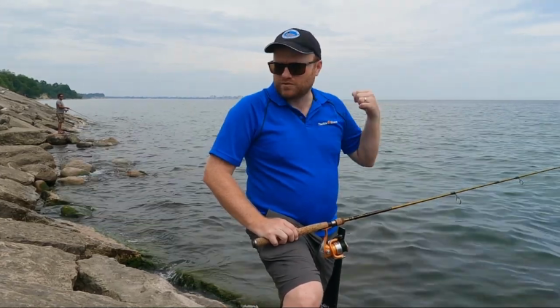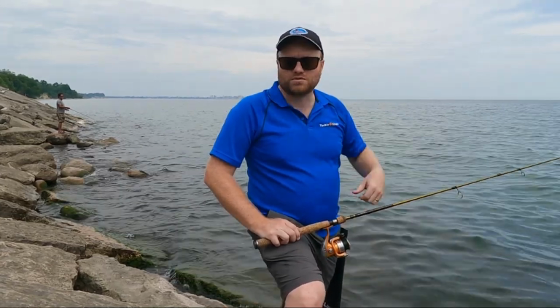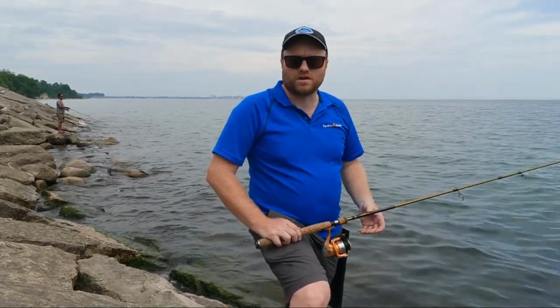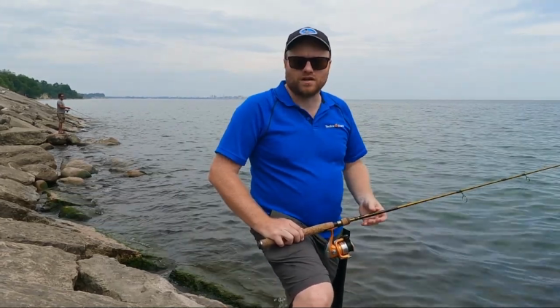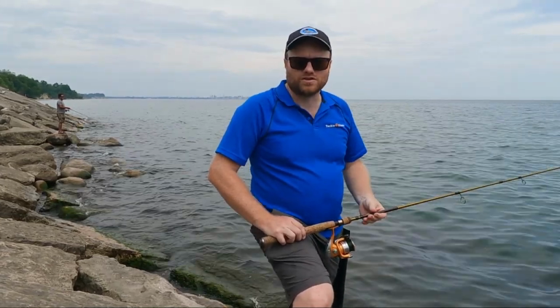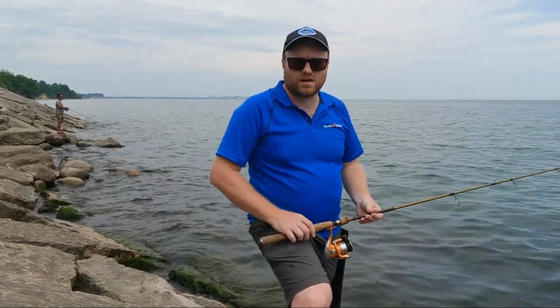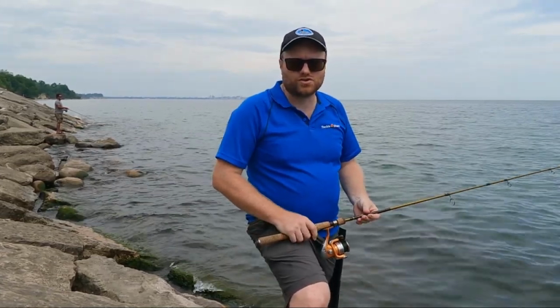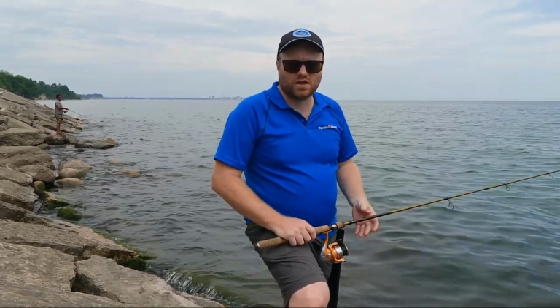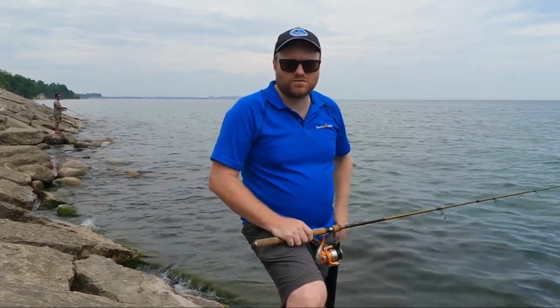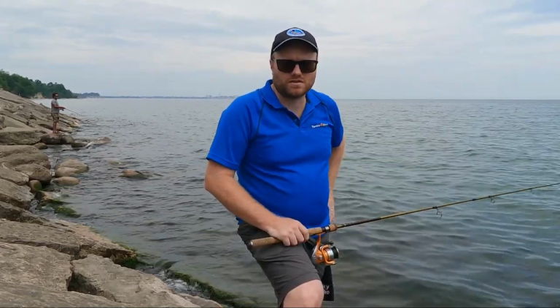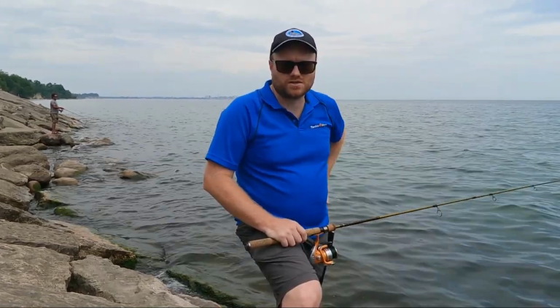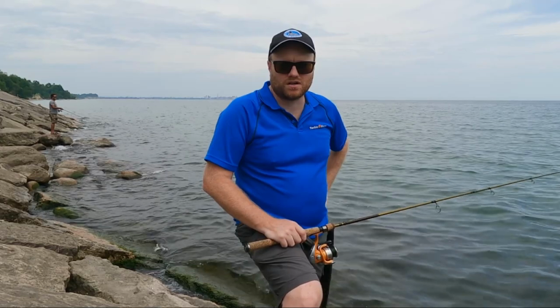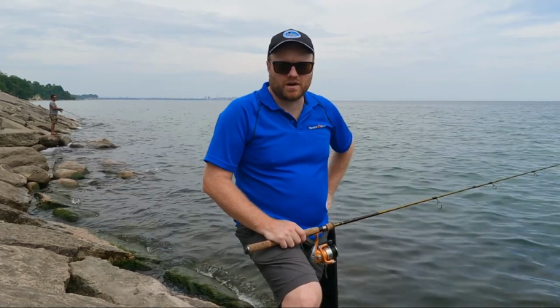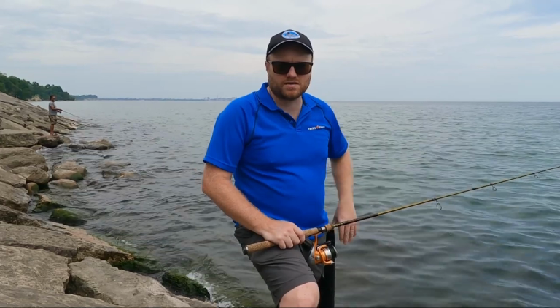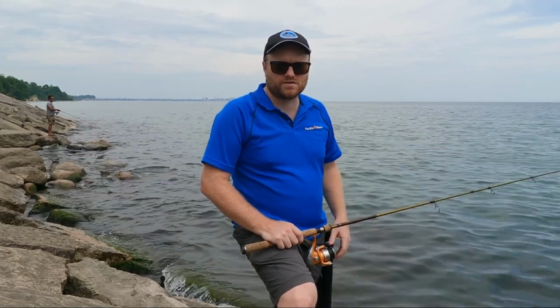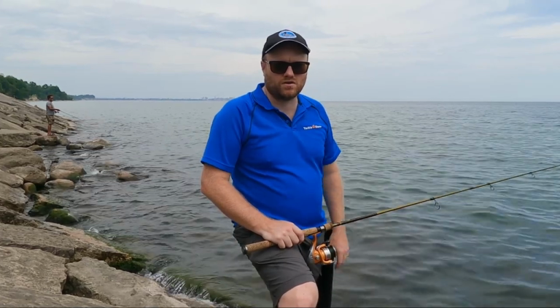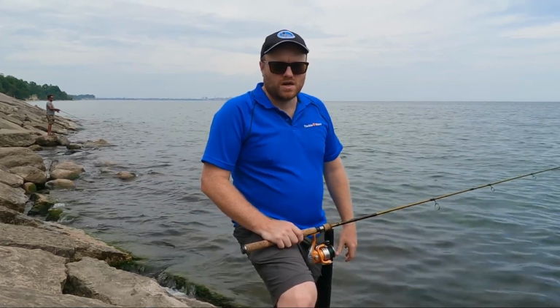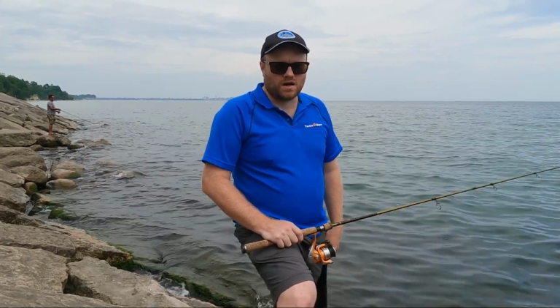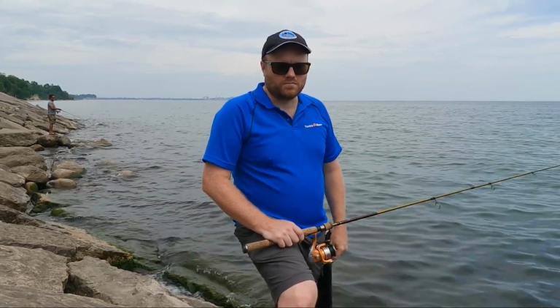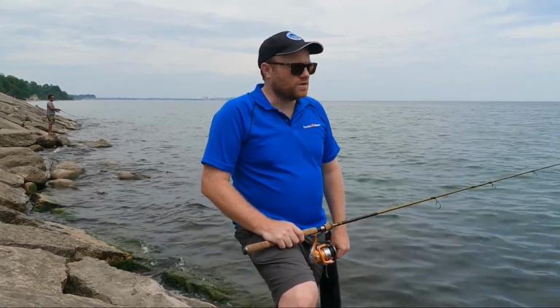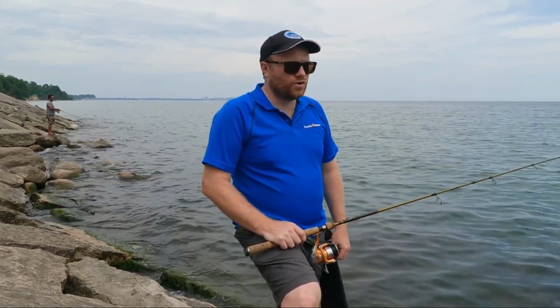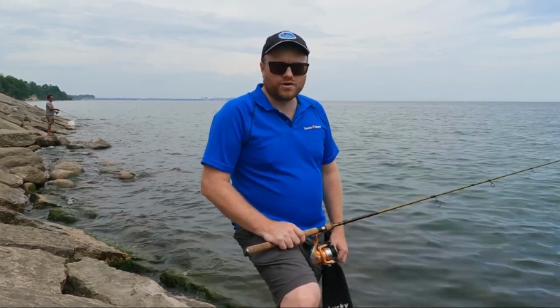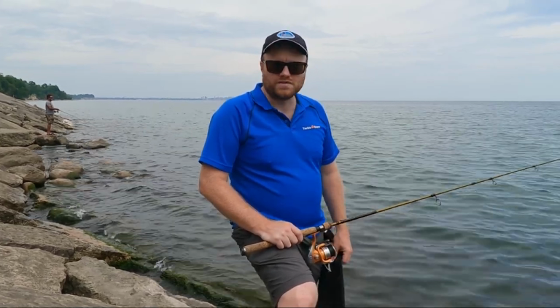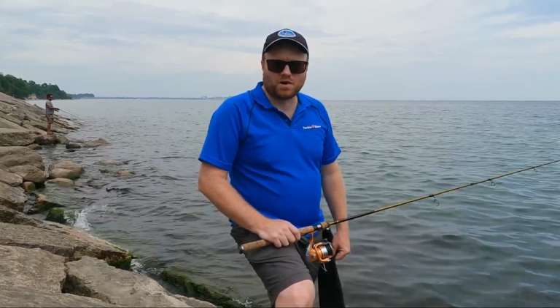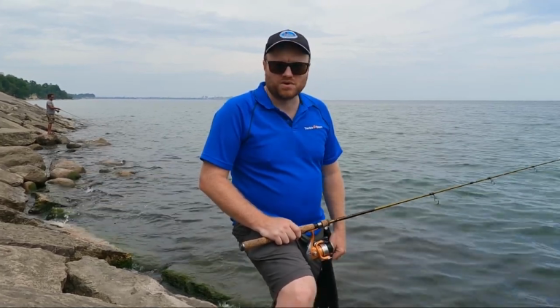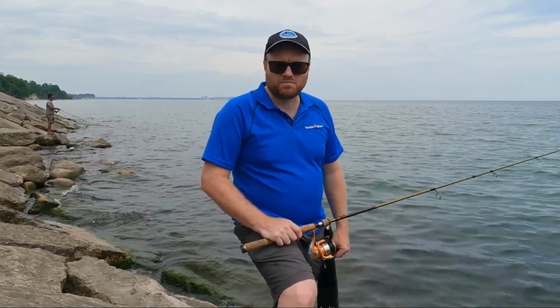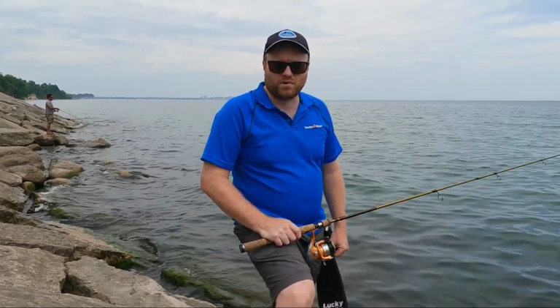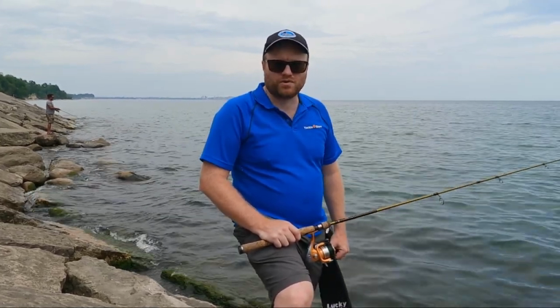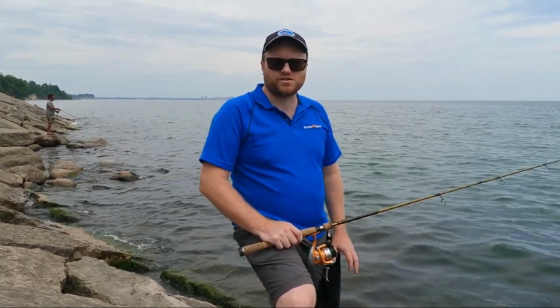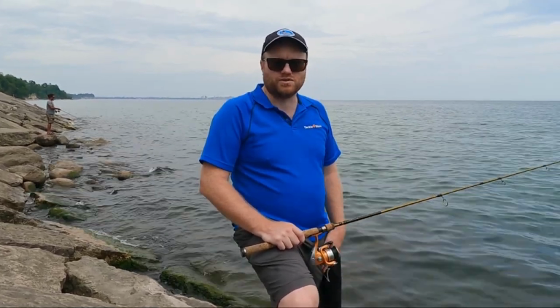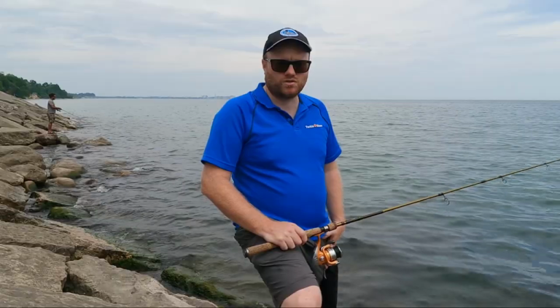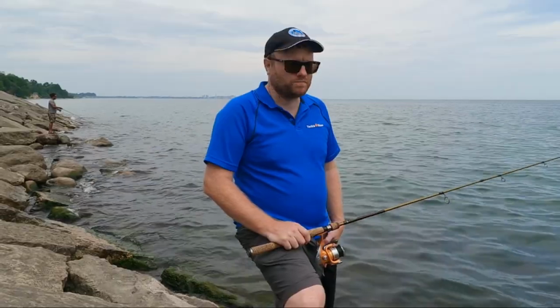We talked with another angler just down the shoreline who said he's catching lots of bass here, so you know you're in a decent spot when you see people already fishing when you show up.